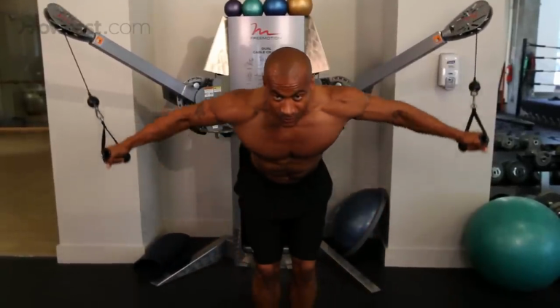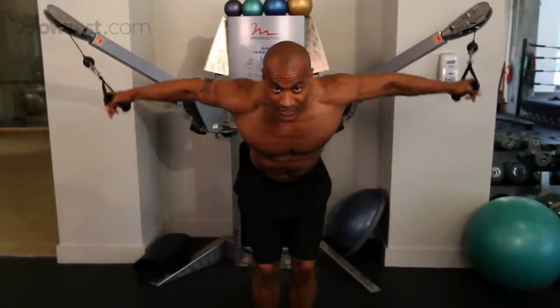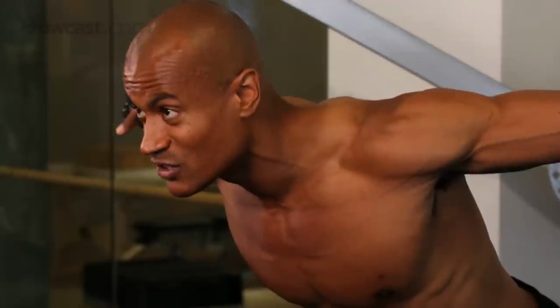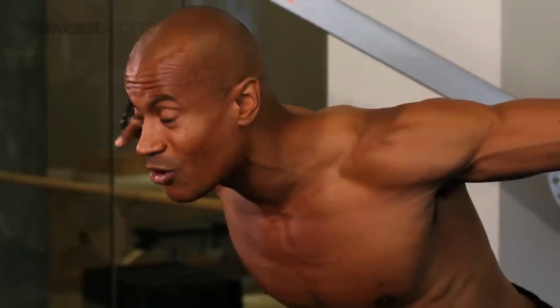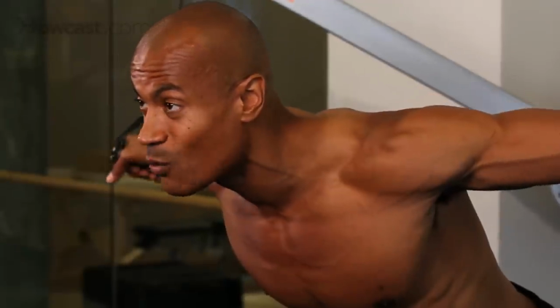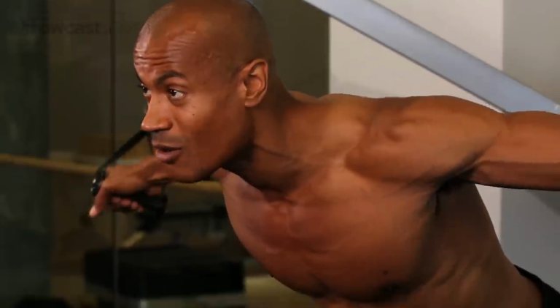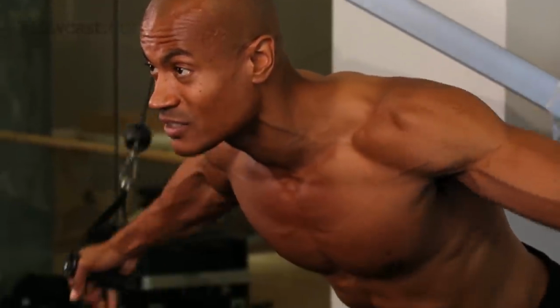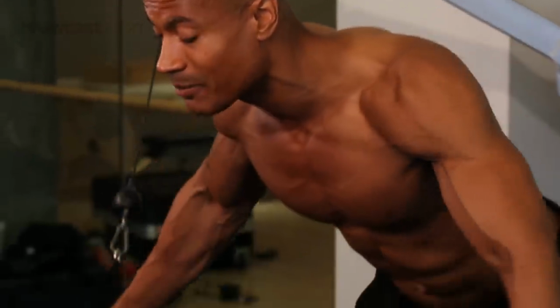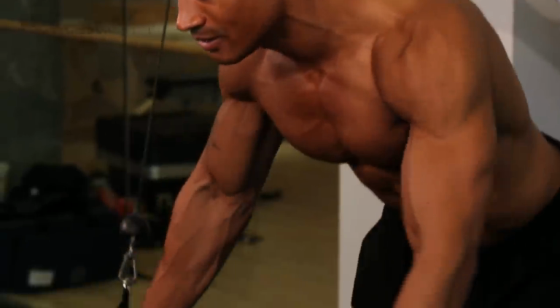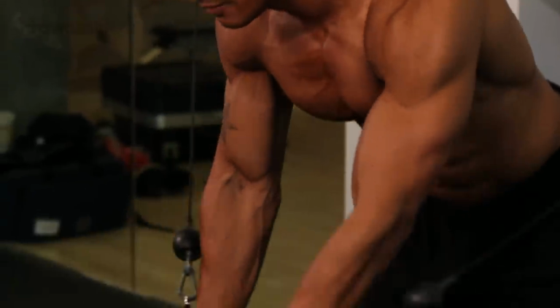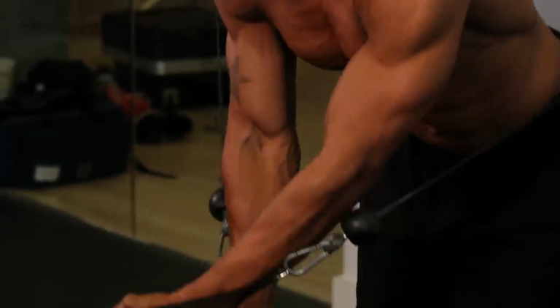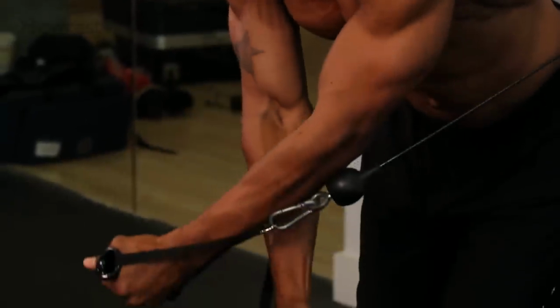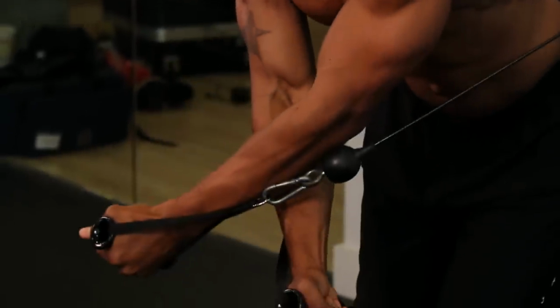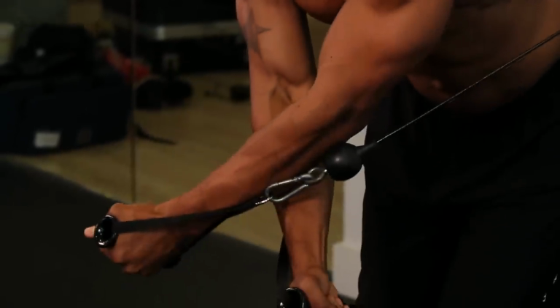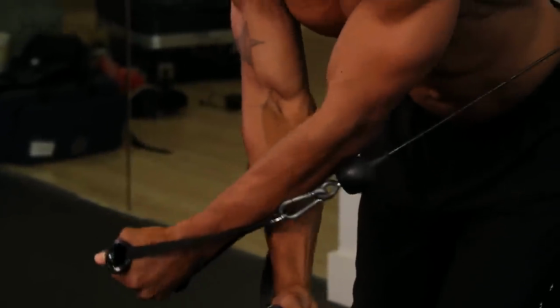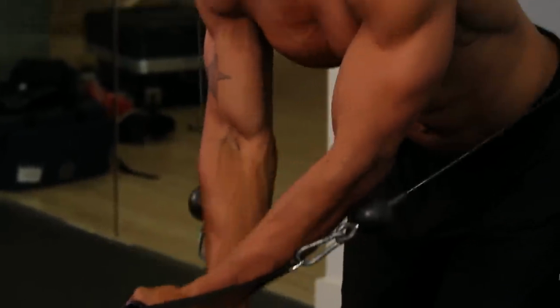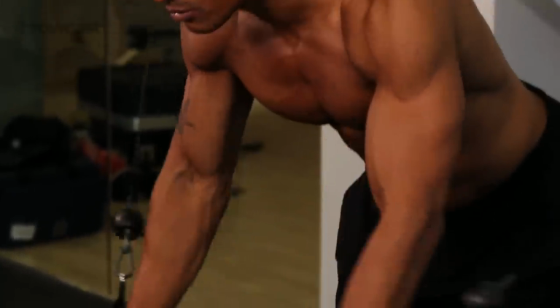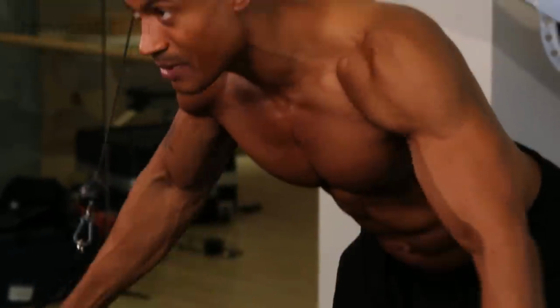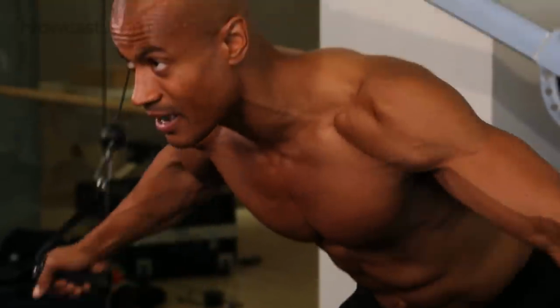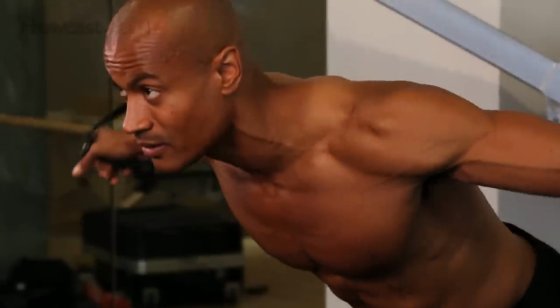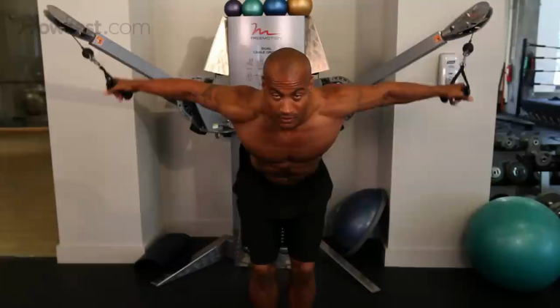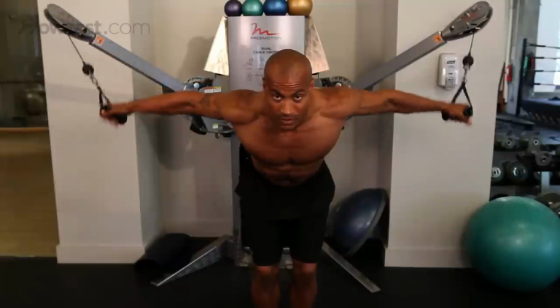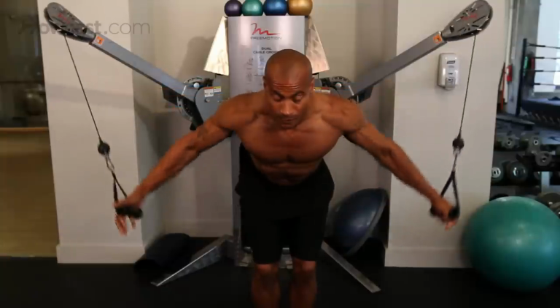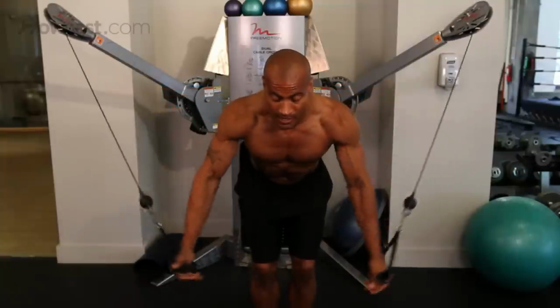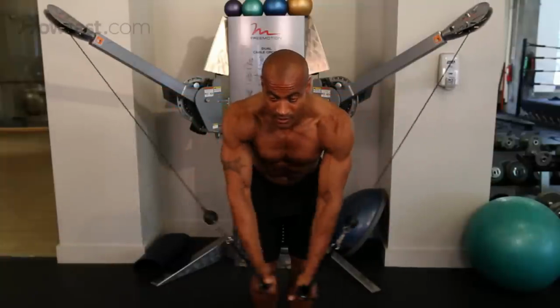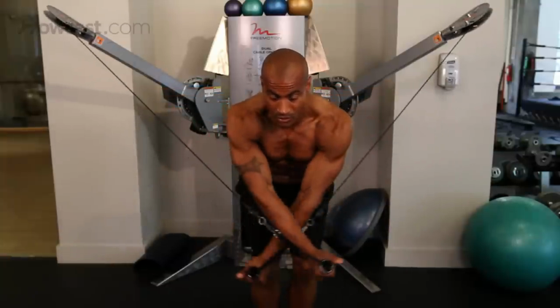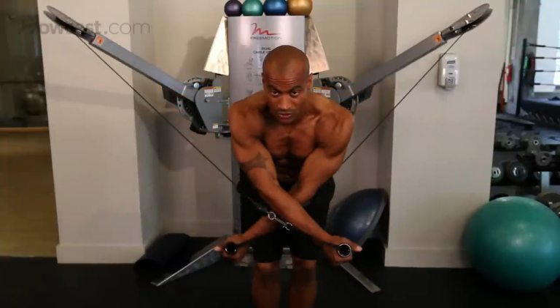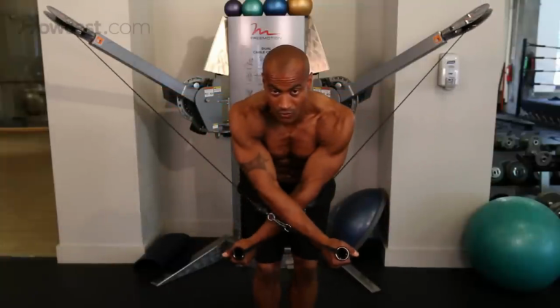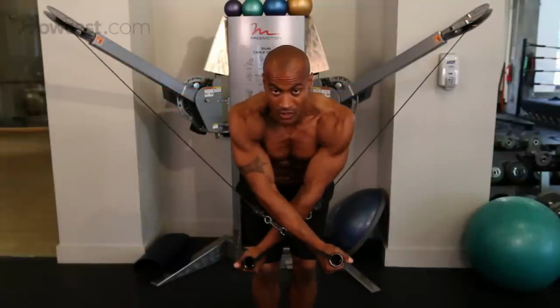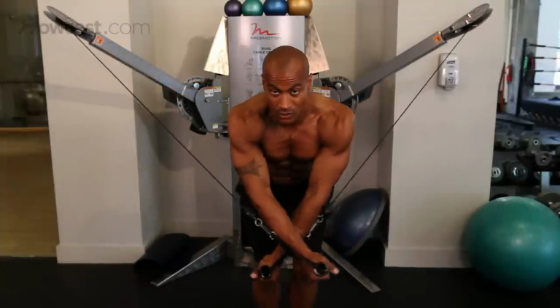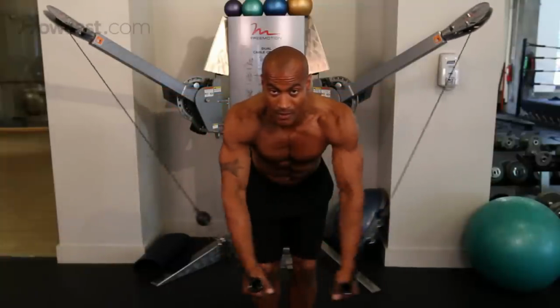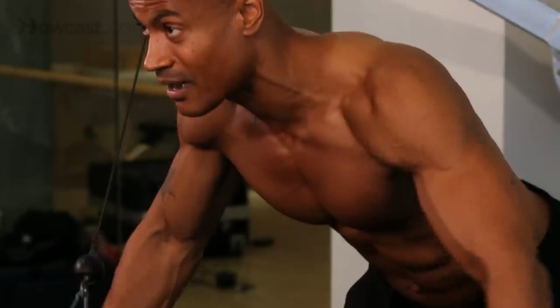What I like to do is to alternate which arm is on top — crossing over, slowing the way back out. Again, crossing over, slowing the way back out.